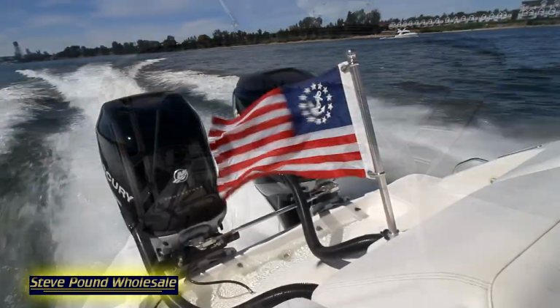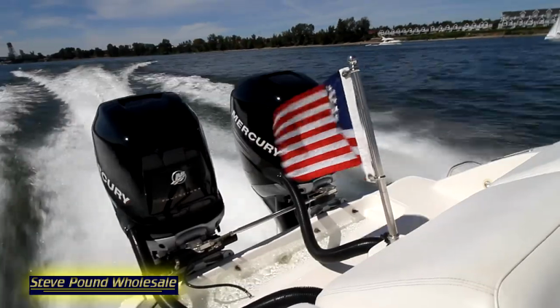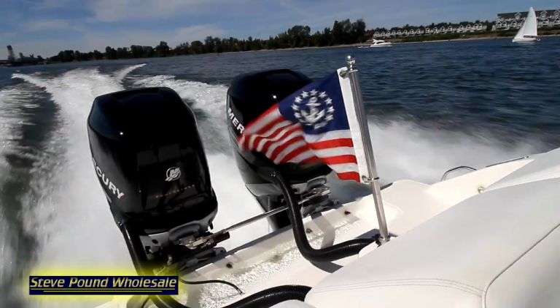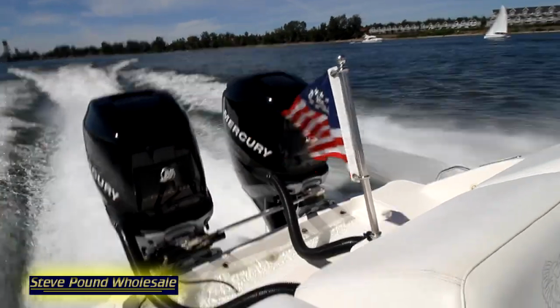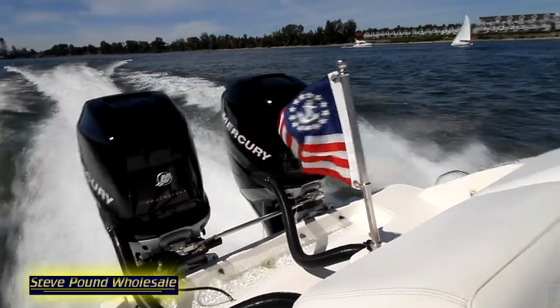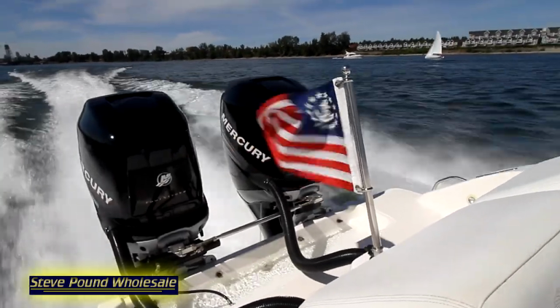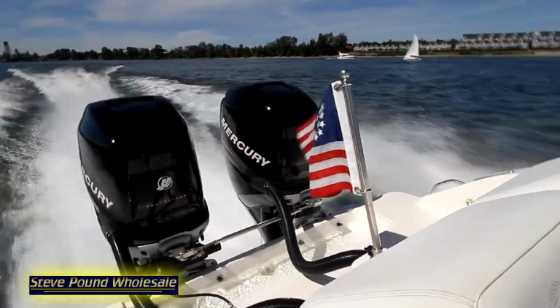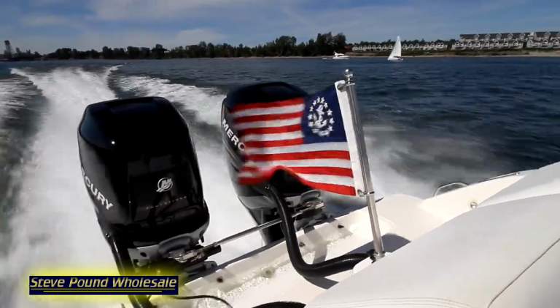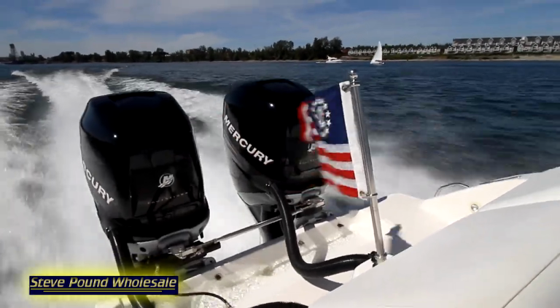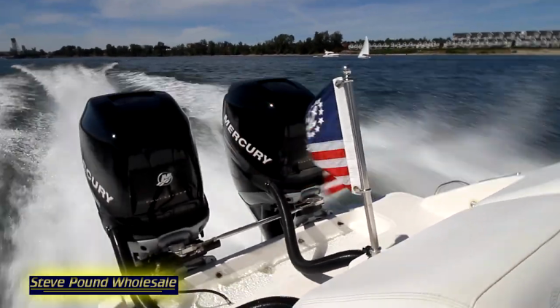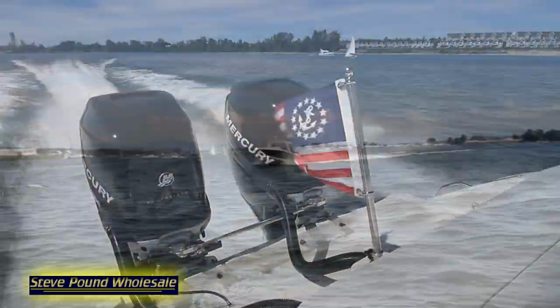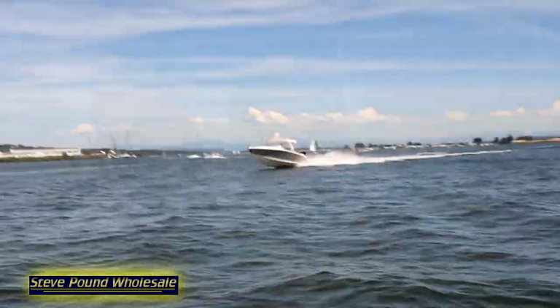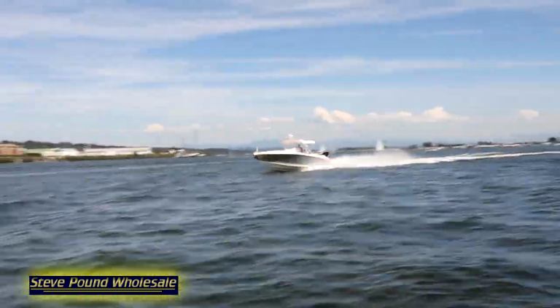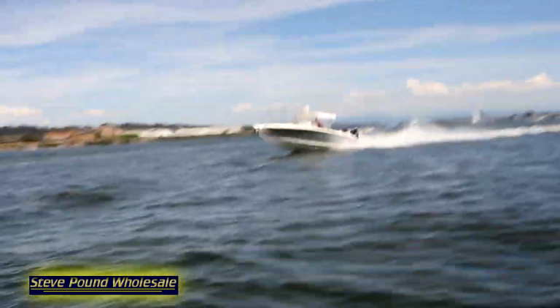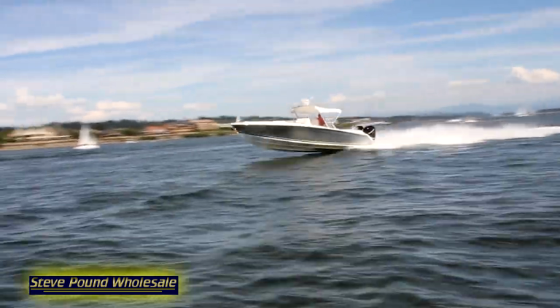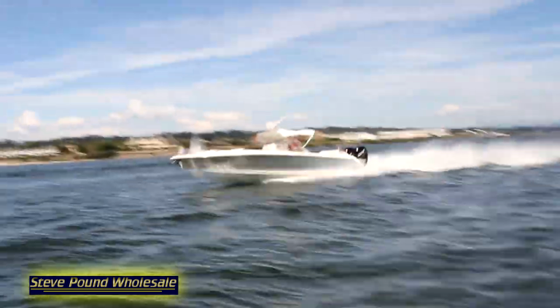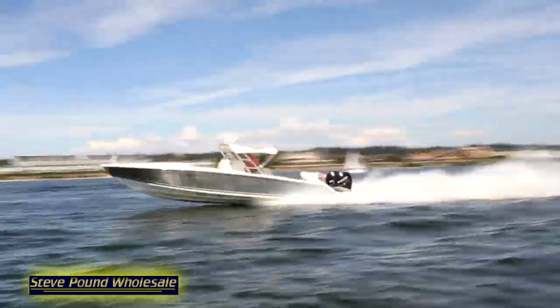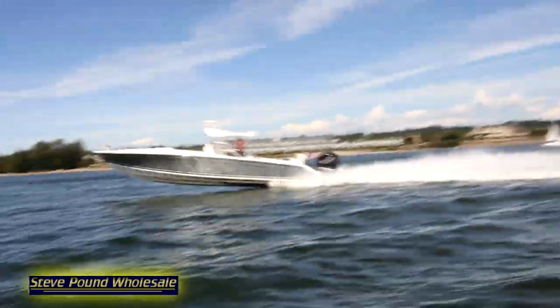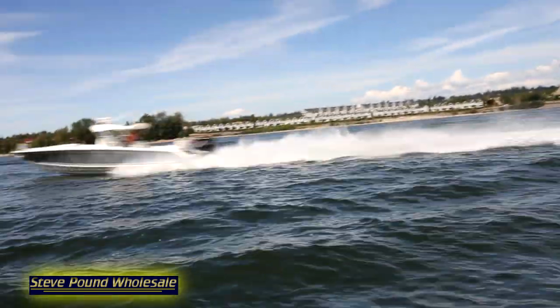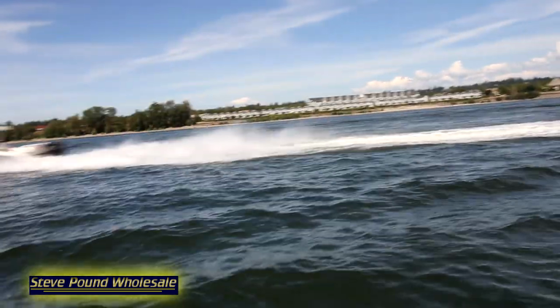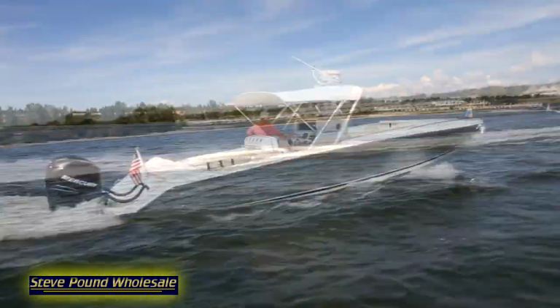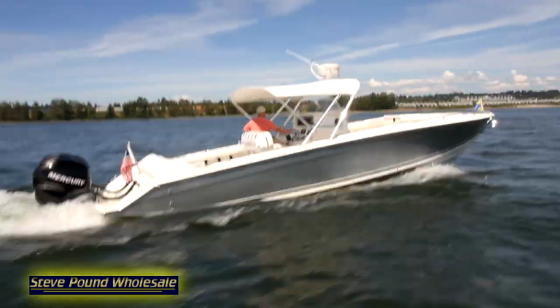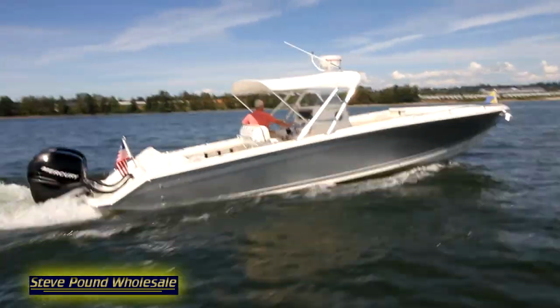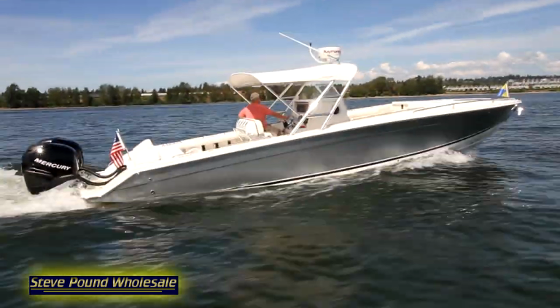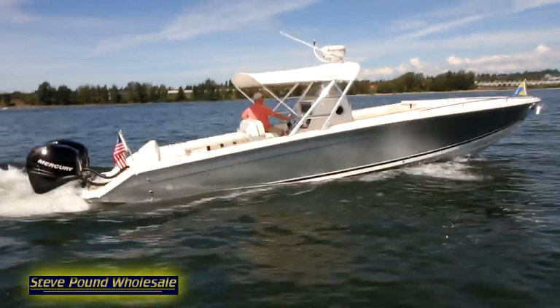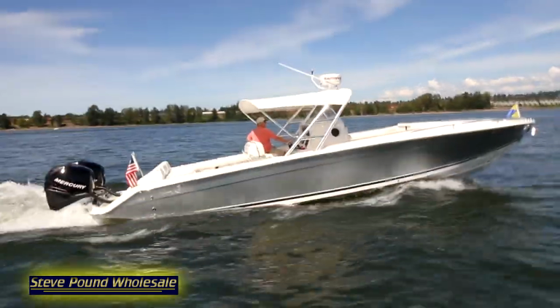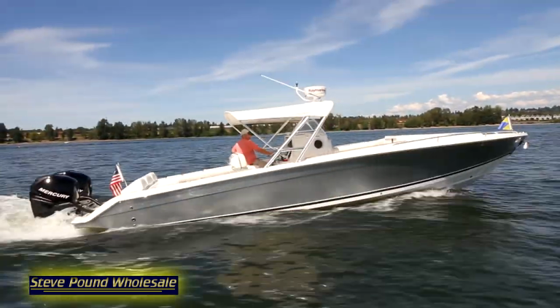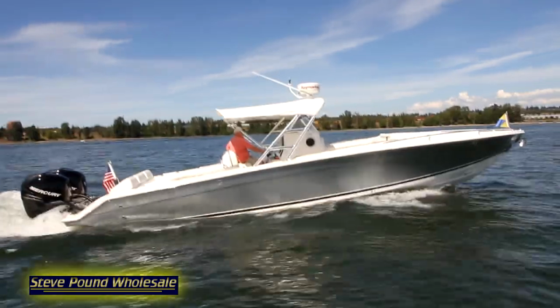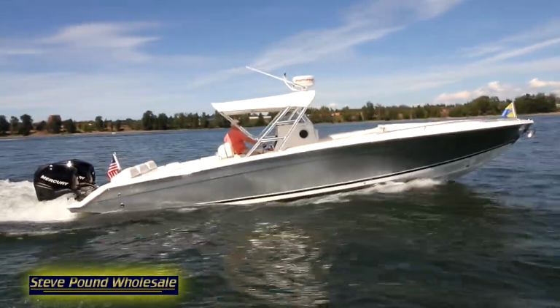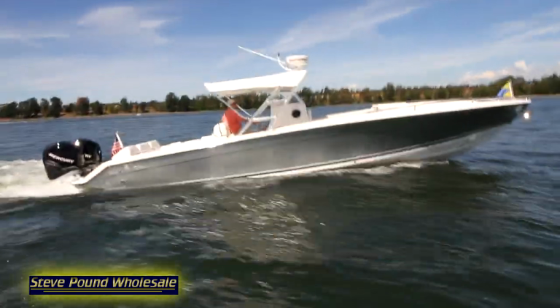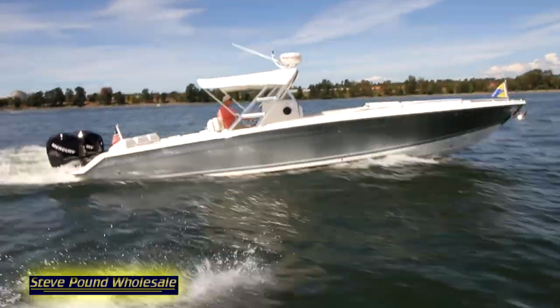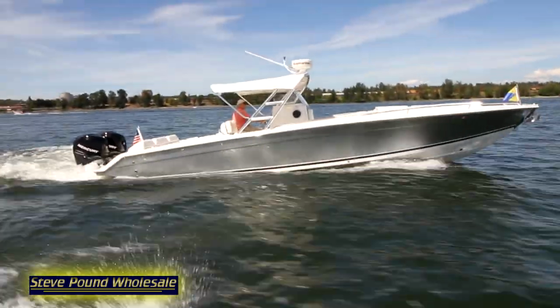Powered by two 275 horsepower Verado outboards. This boat is 35 feet in length with a 9-foot 2-inch beam, holds 245 gallons of fuel and 31 gallons of water.